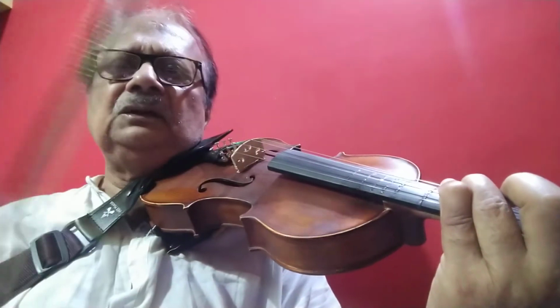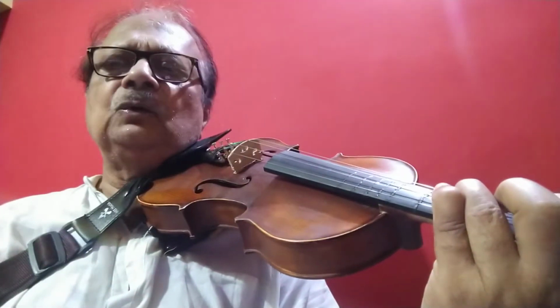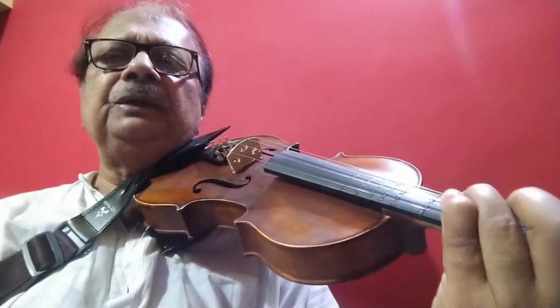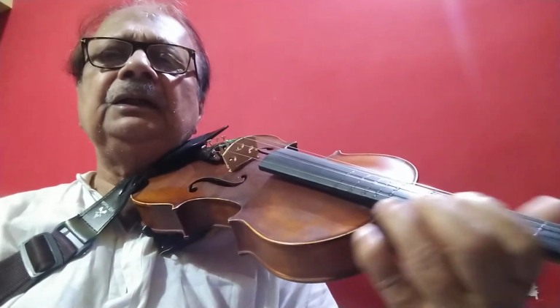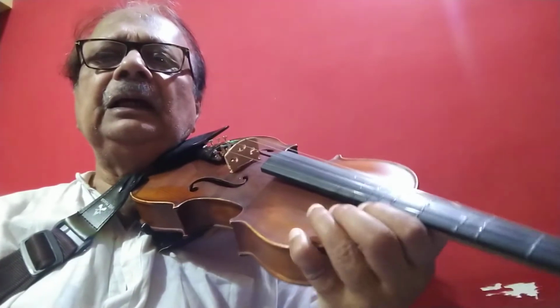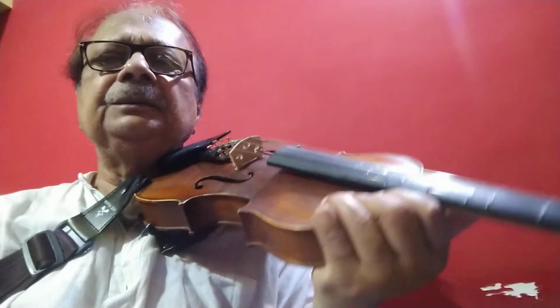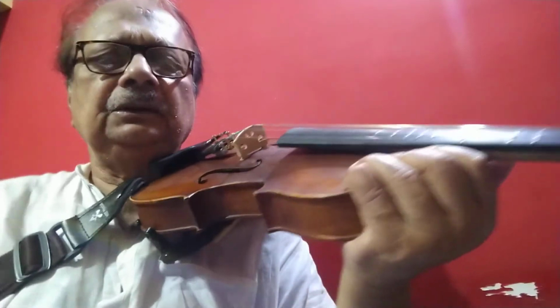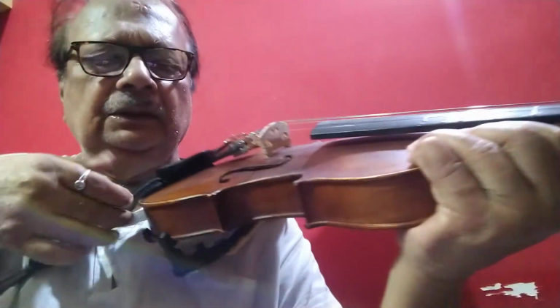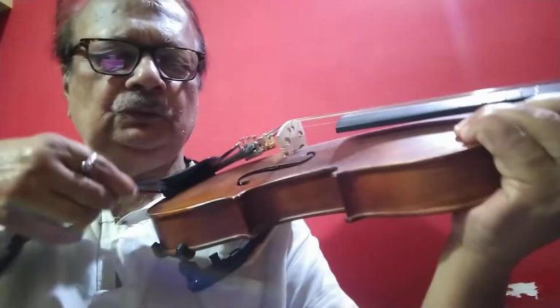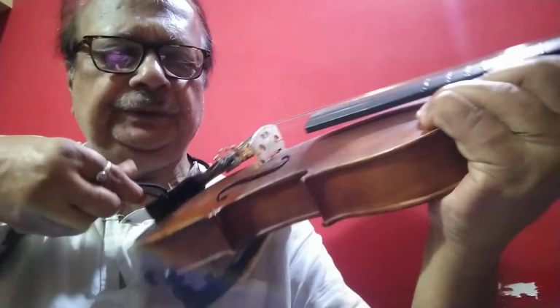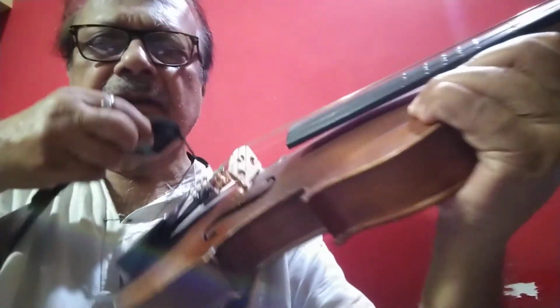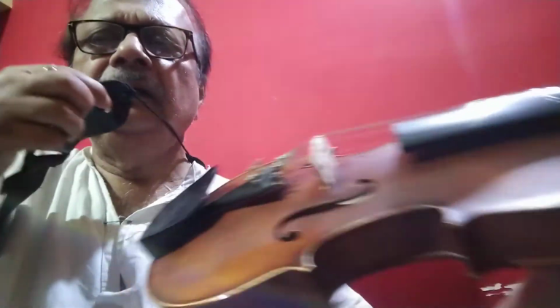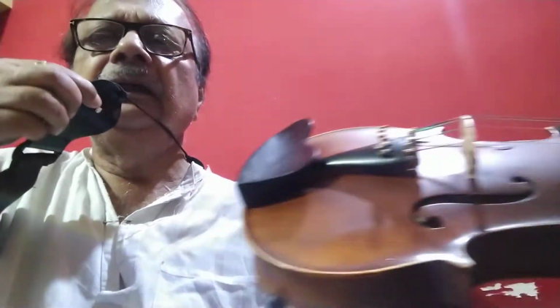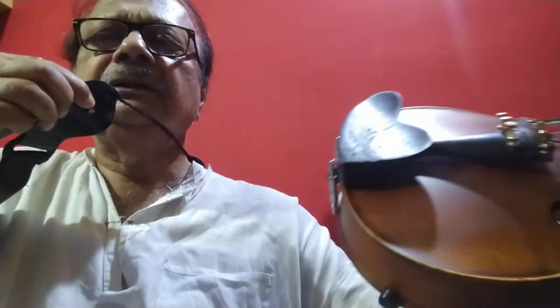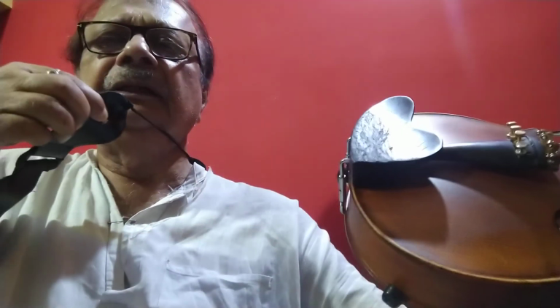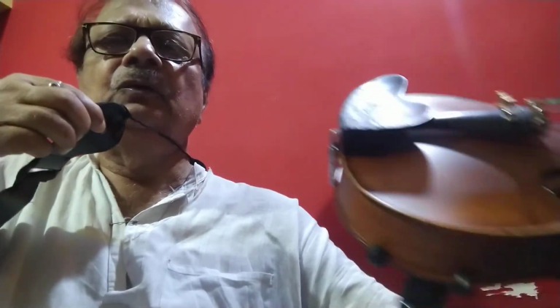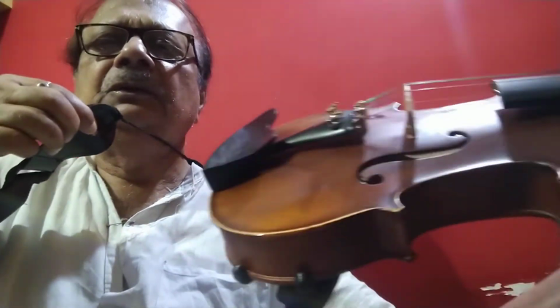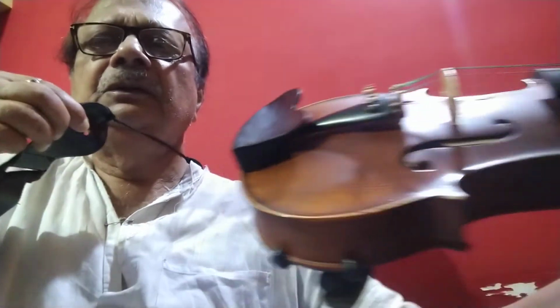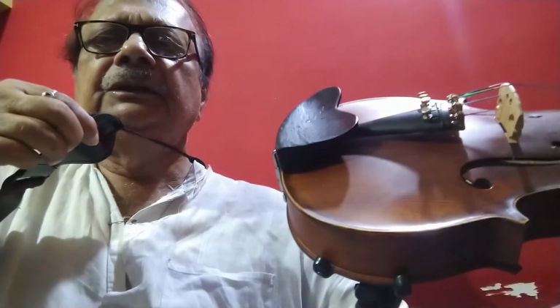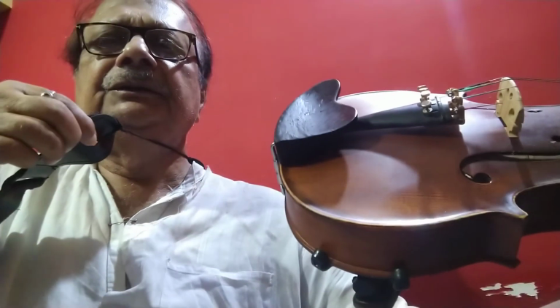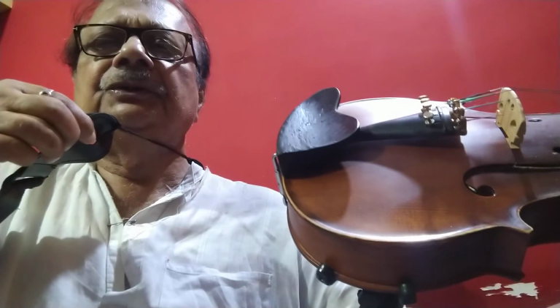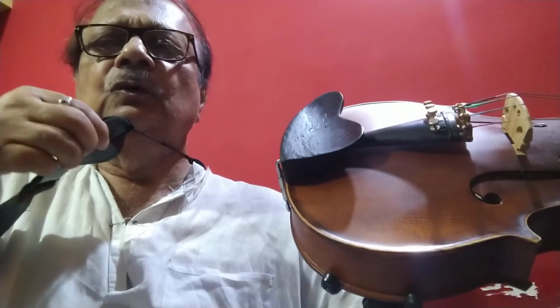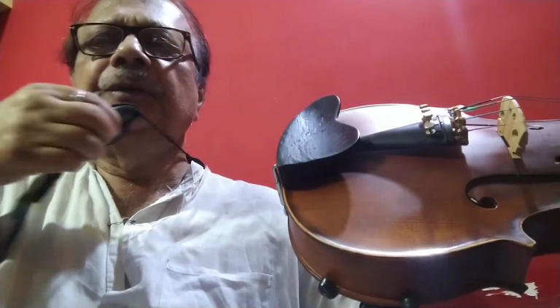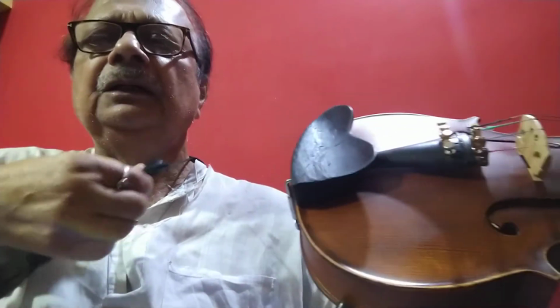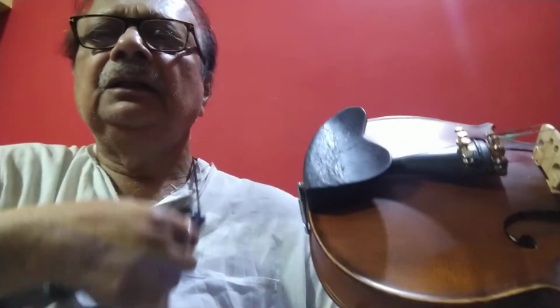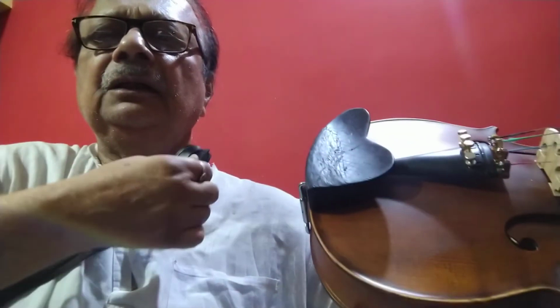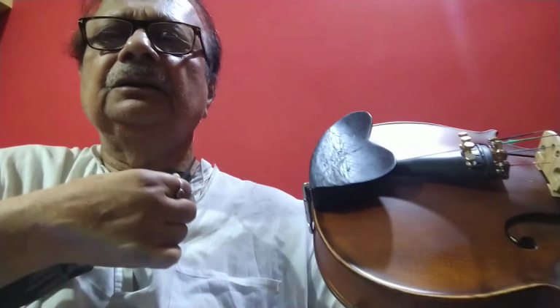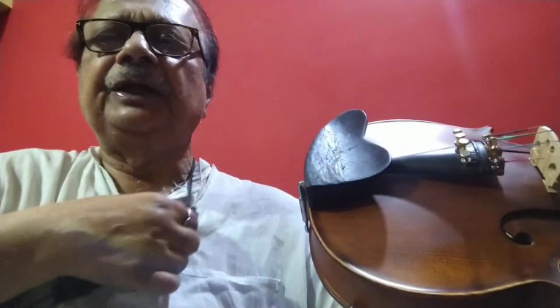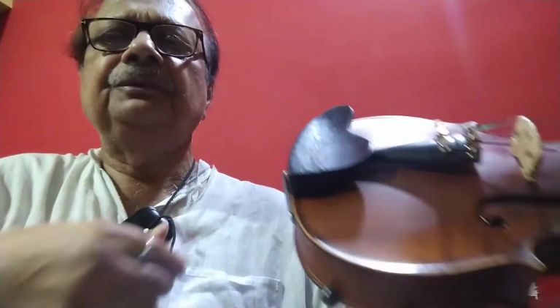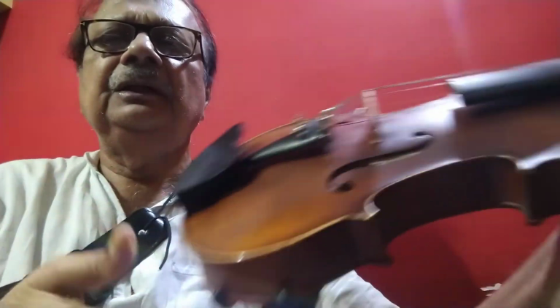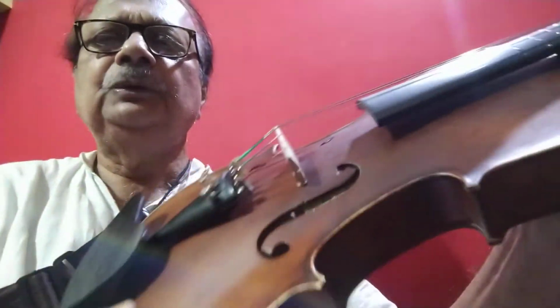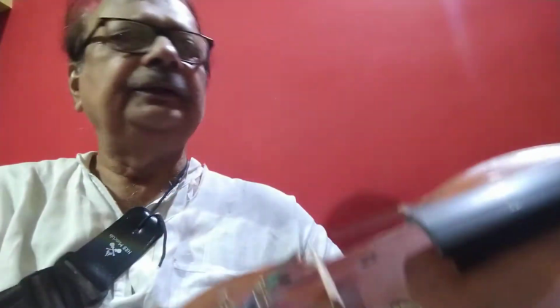This is how I played. Simply take it out from here — it is taken out. See, it is just out from the strap and you put the violin down.